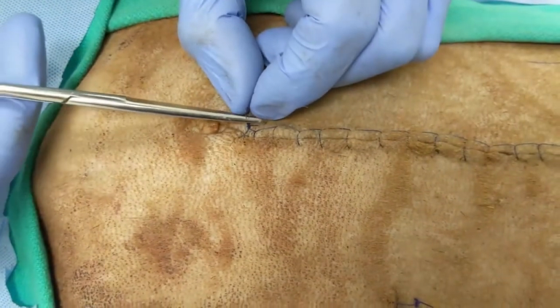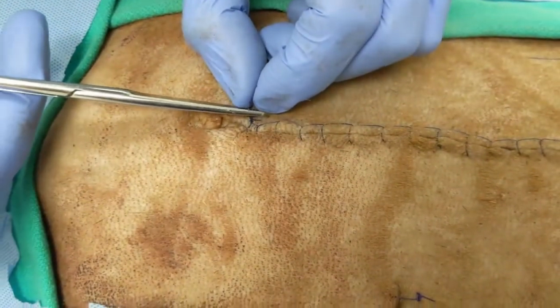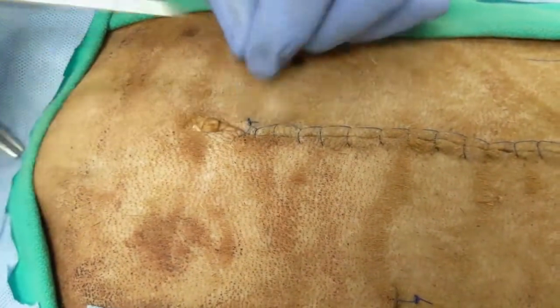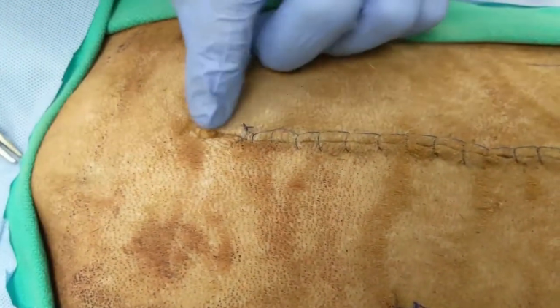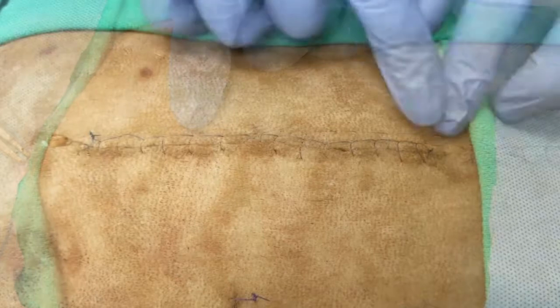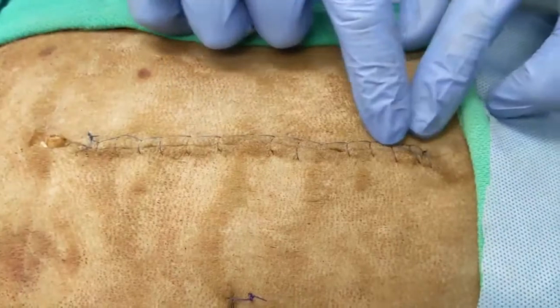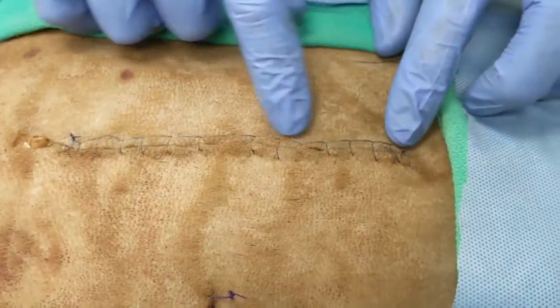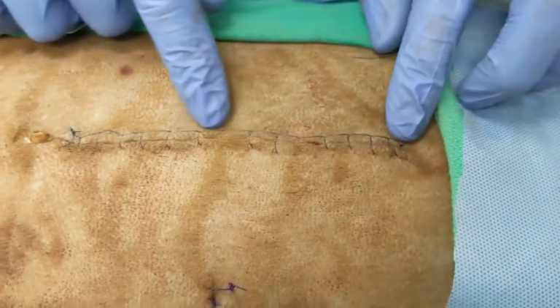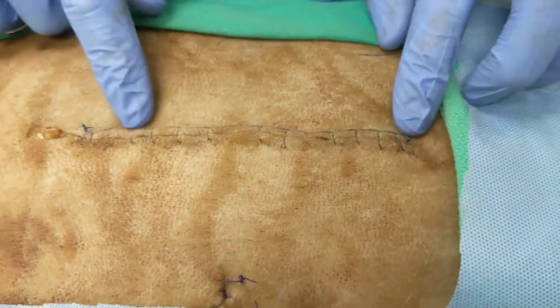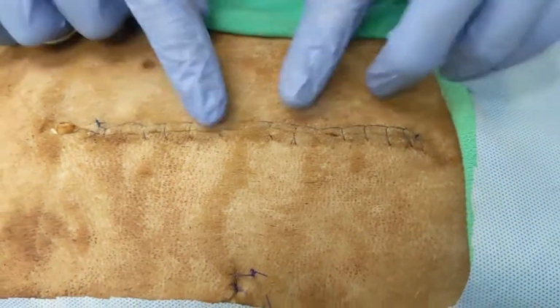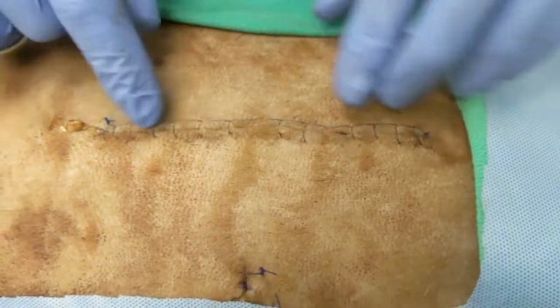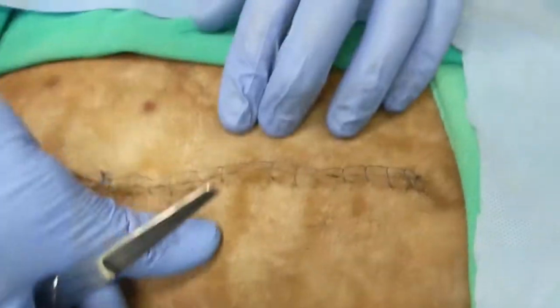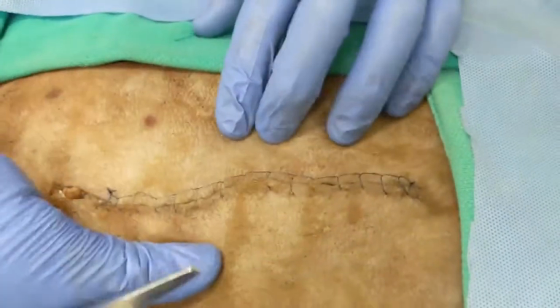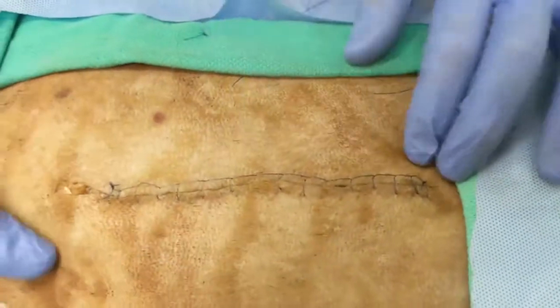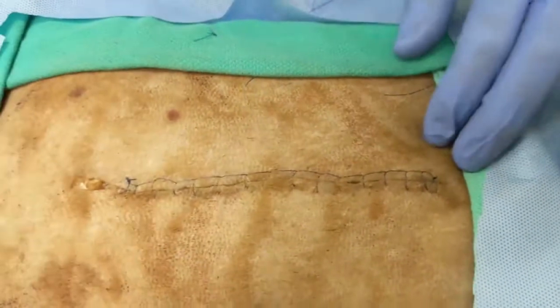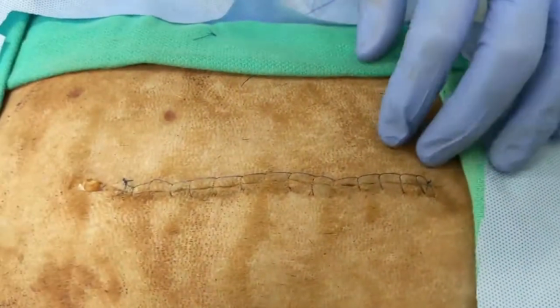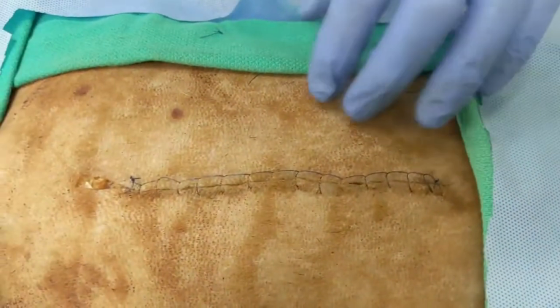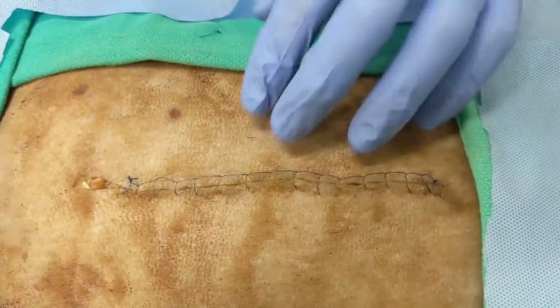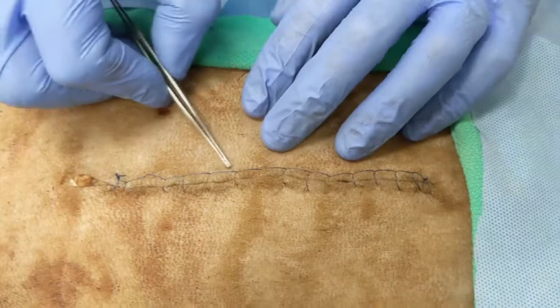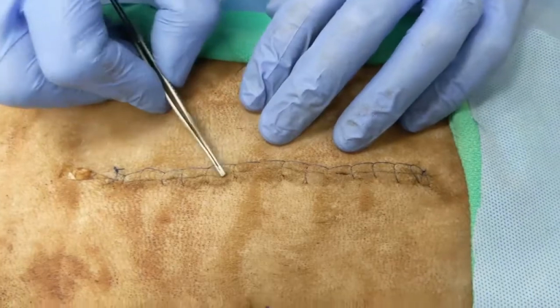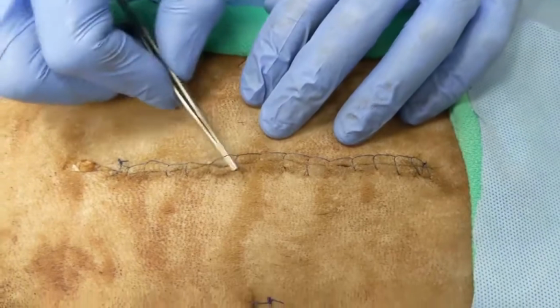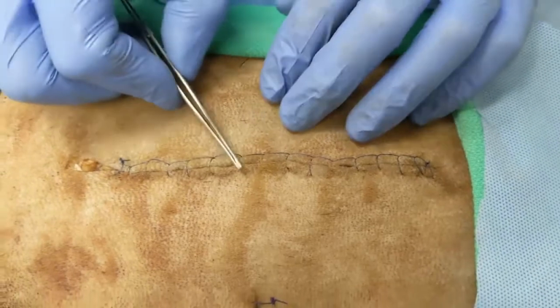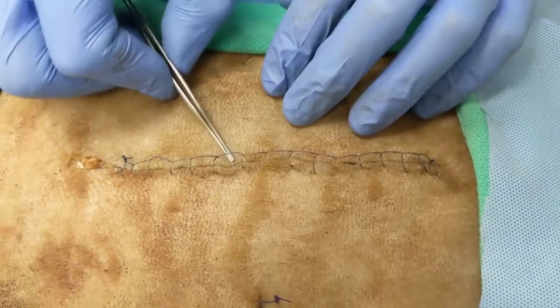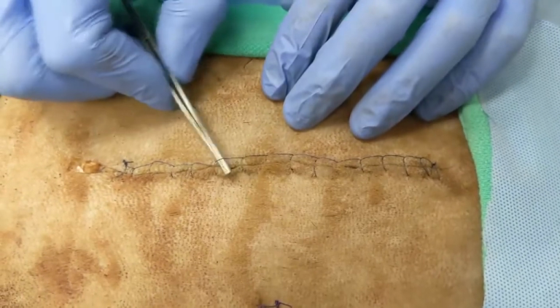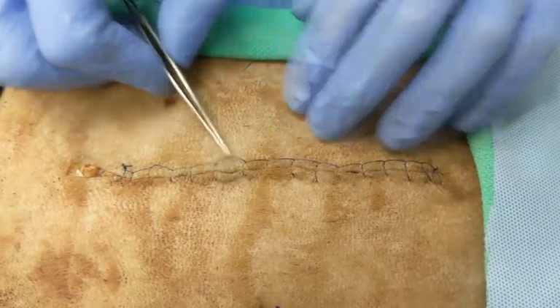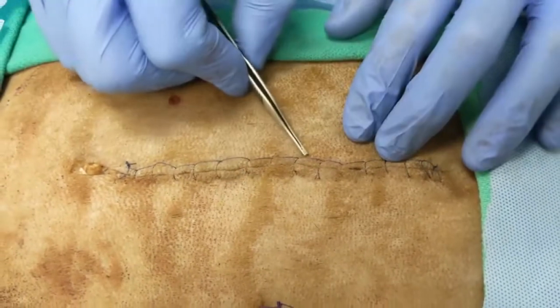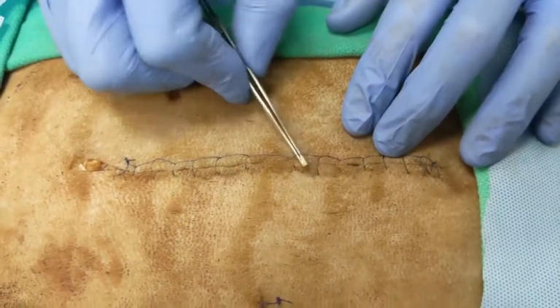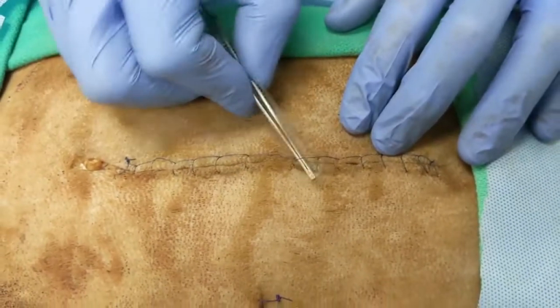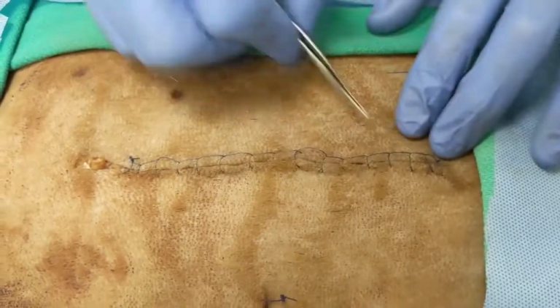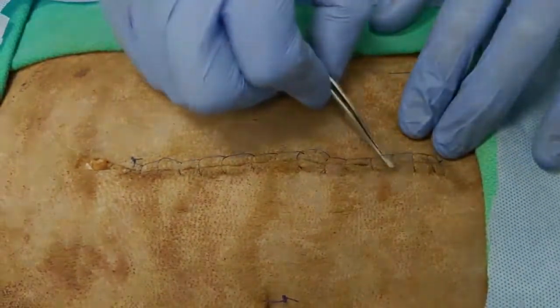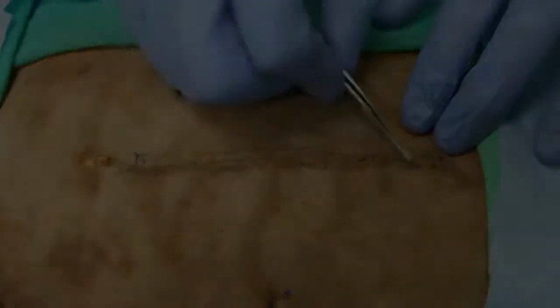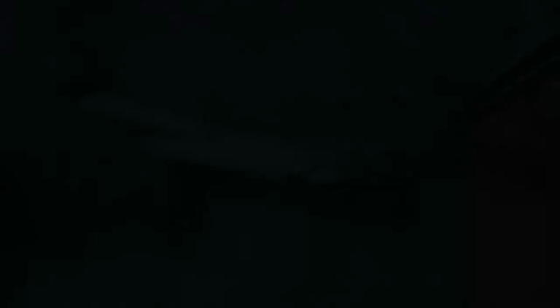Here's the completed forward interlocking pattern. It resists opening pretty well, and if things tighten up at any point along the way, there's enough room in the suture to prevent over-tightening and distribute the tension across the entire closure.